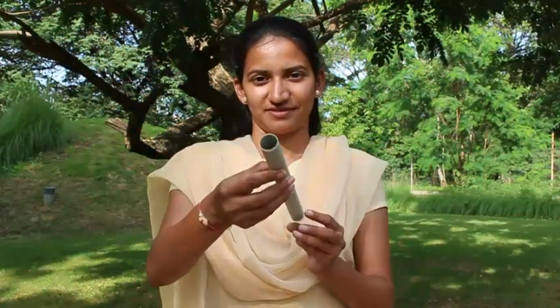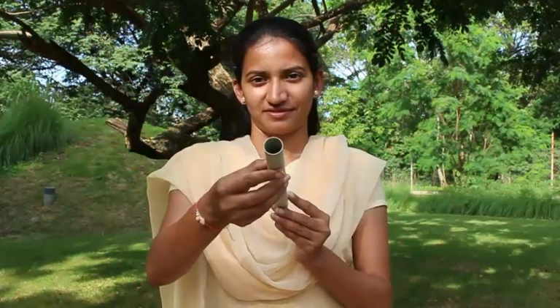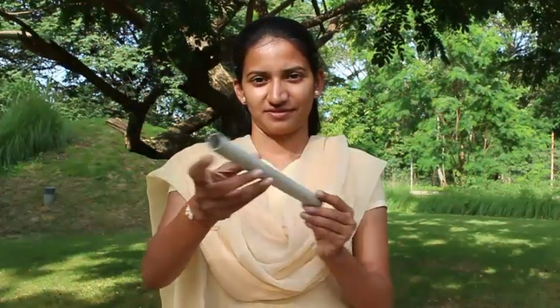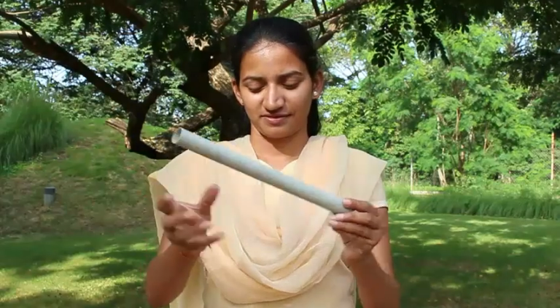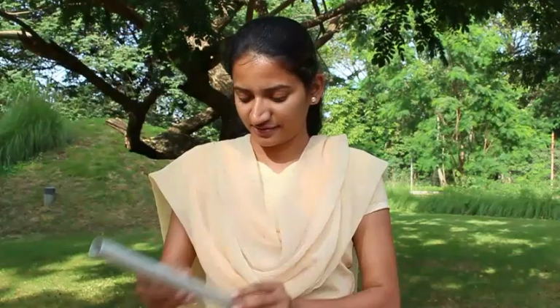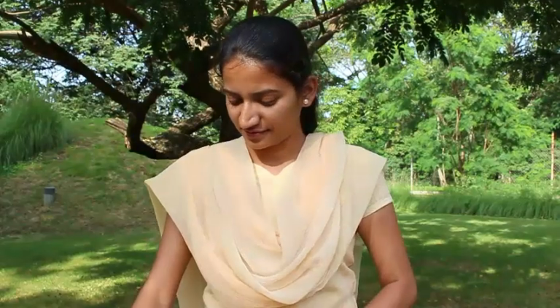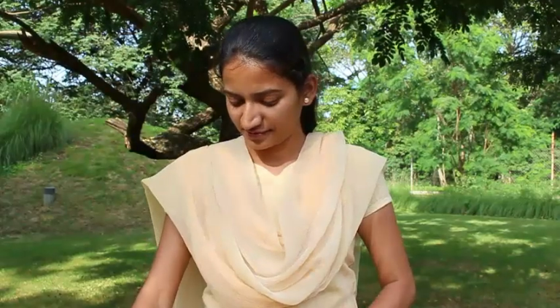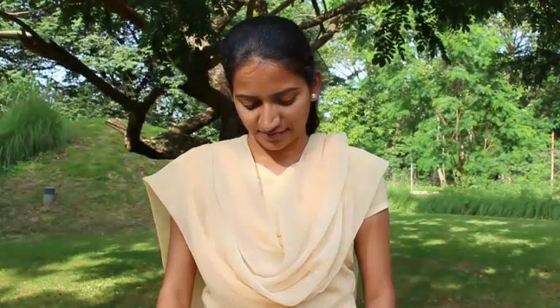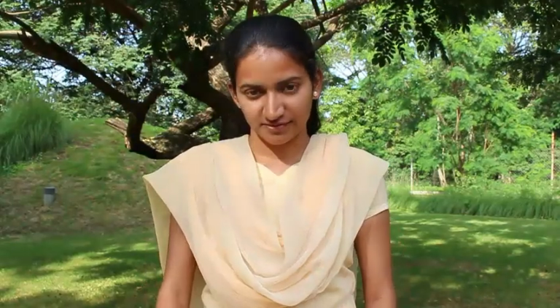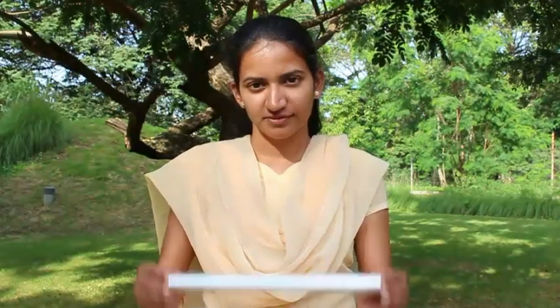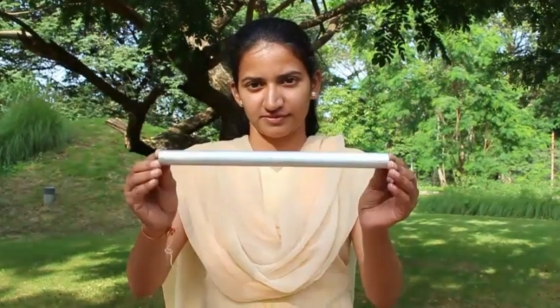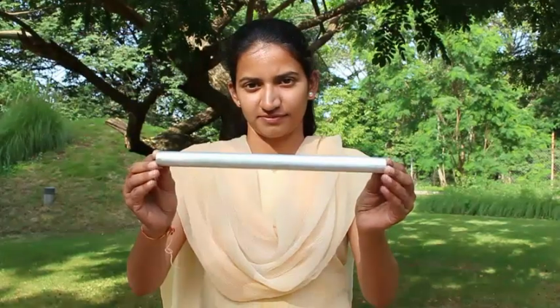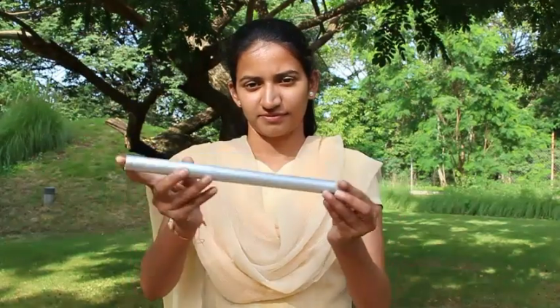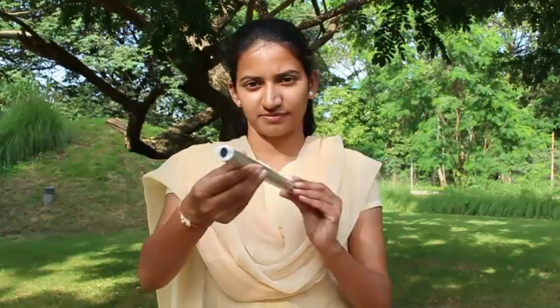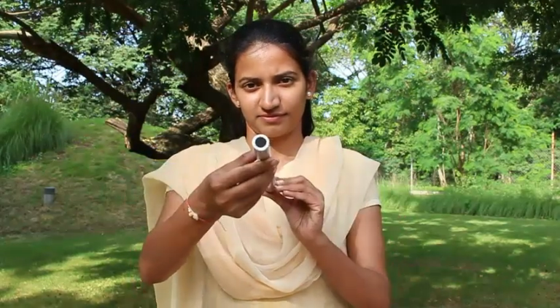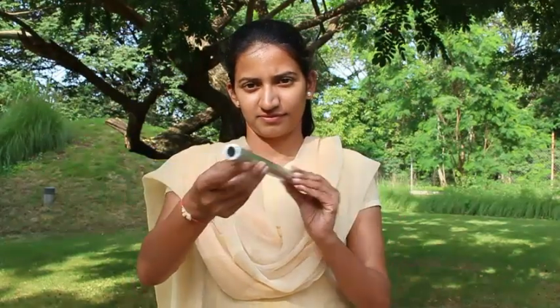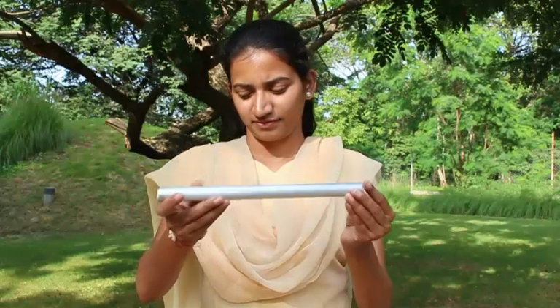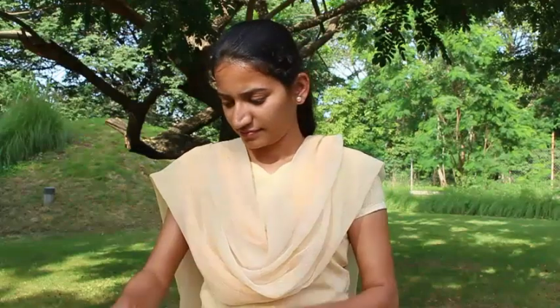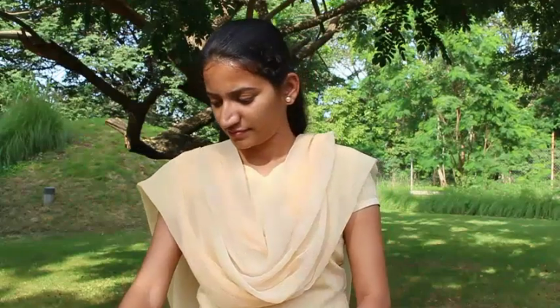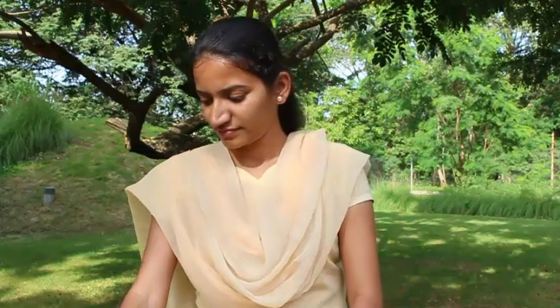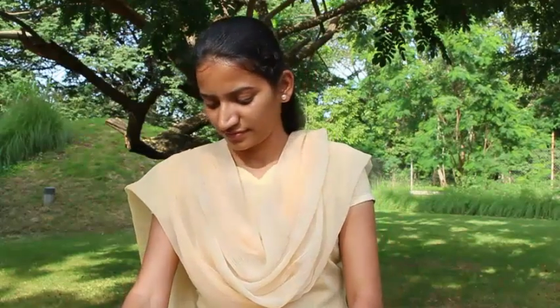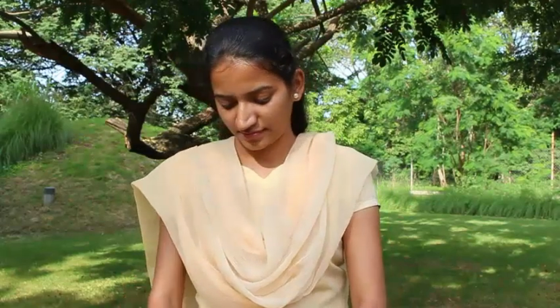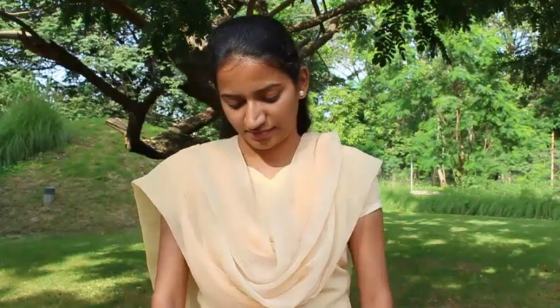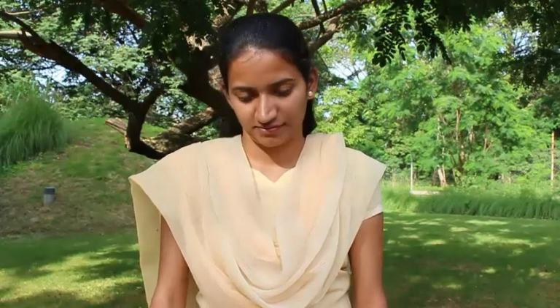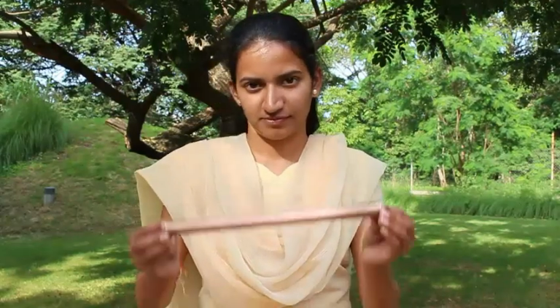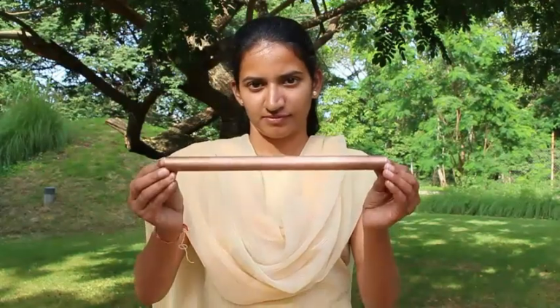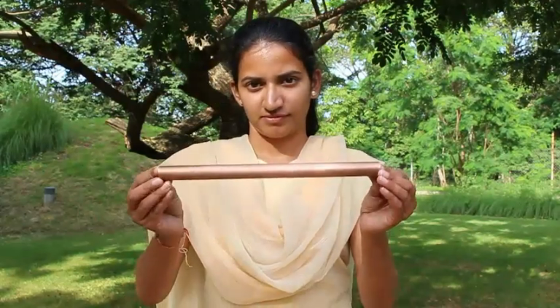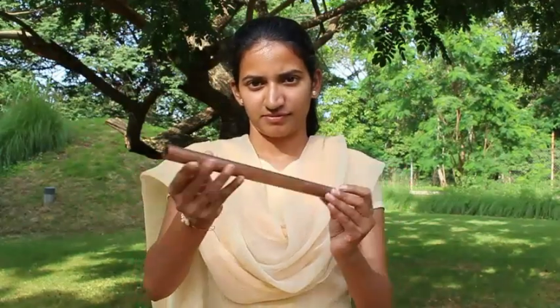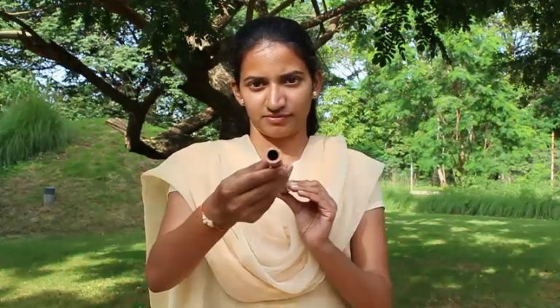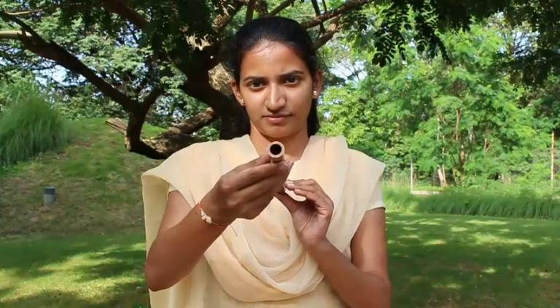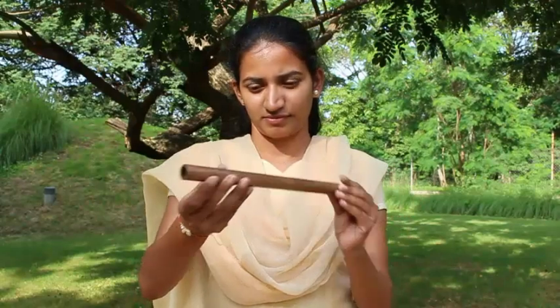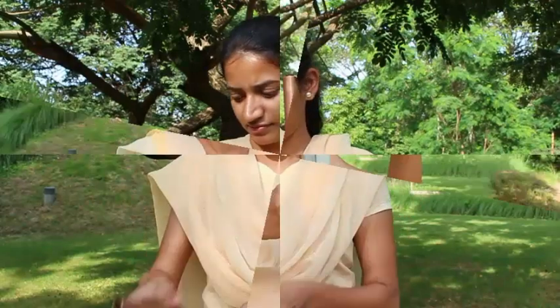First, take a PVC pipe — it is a thin-walled pipe used for electrical wiring in the home. This is a thick-walled aluminum pipe, and the third is a thick-walled copper pipe, which is rather expensive.